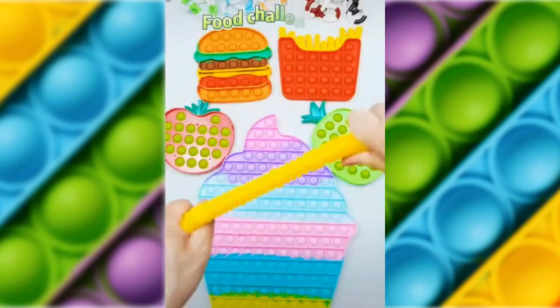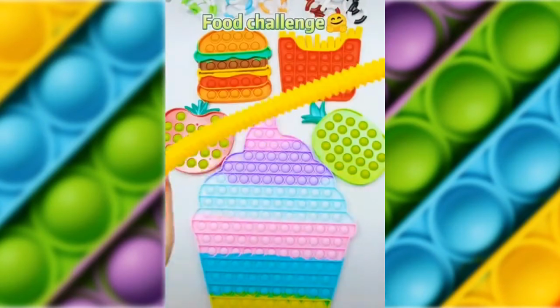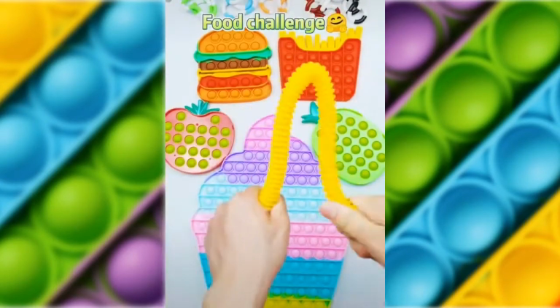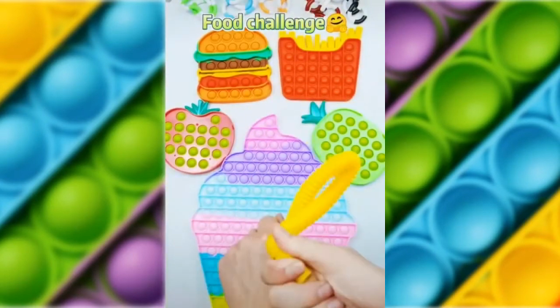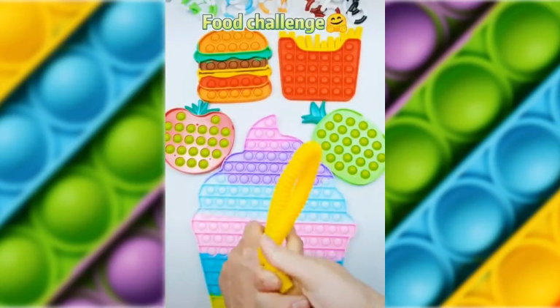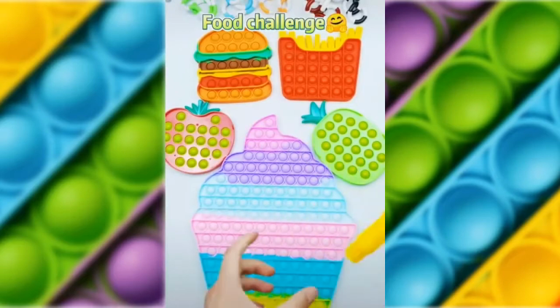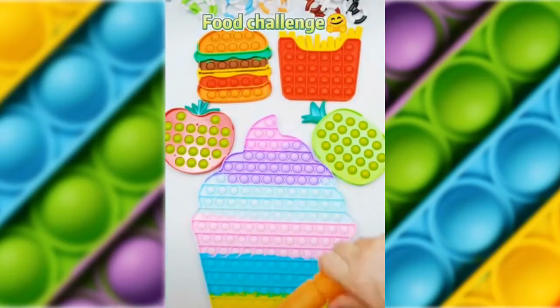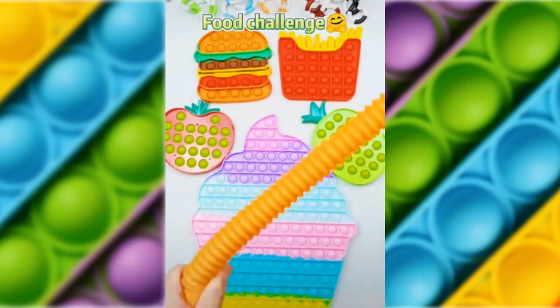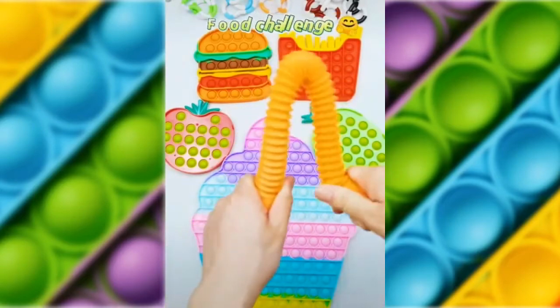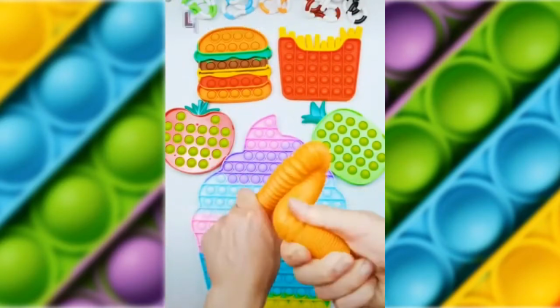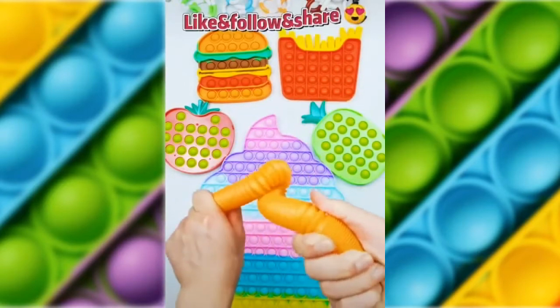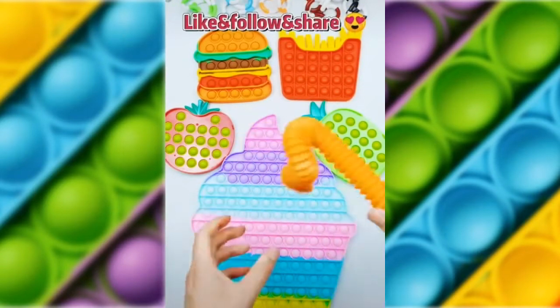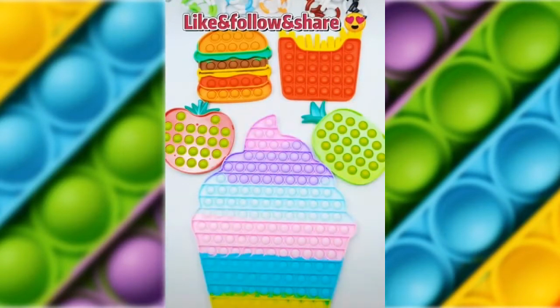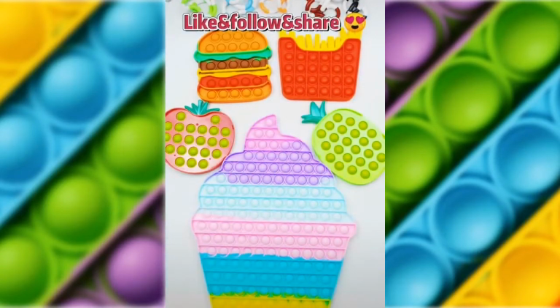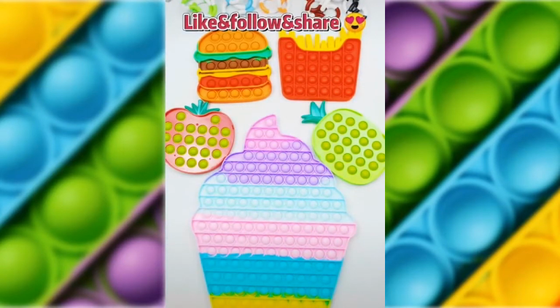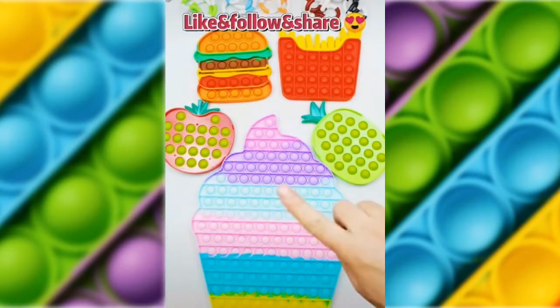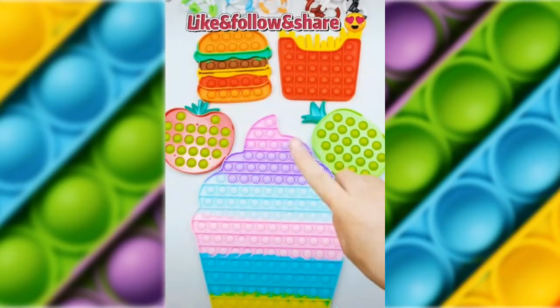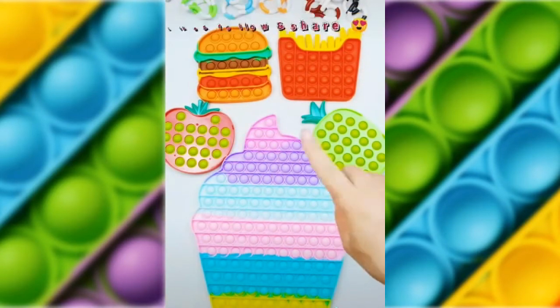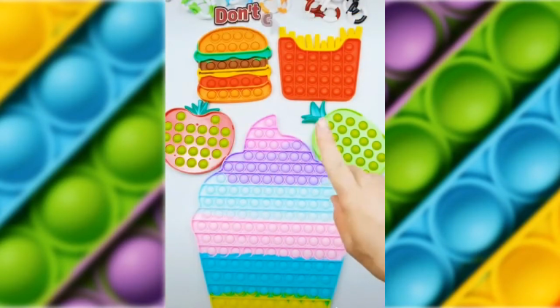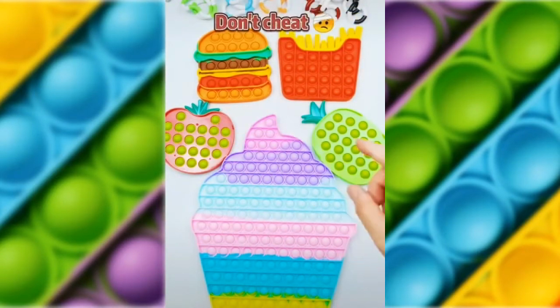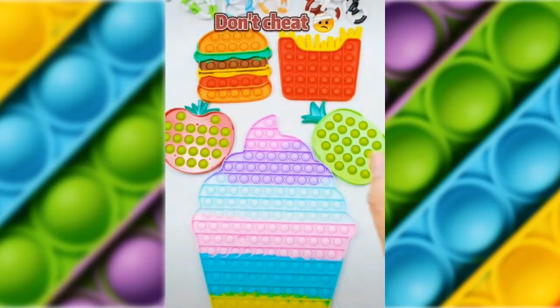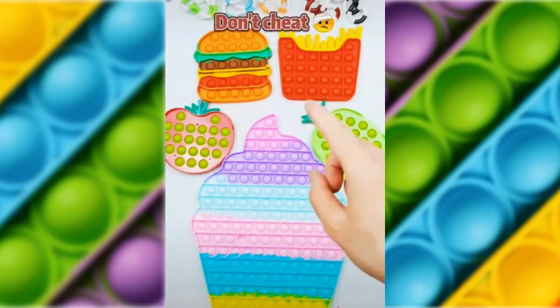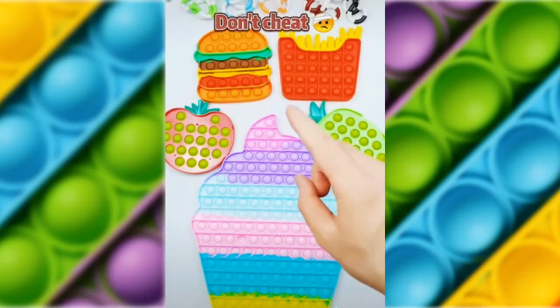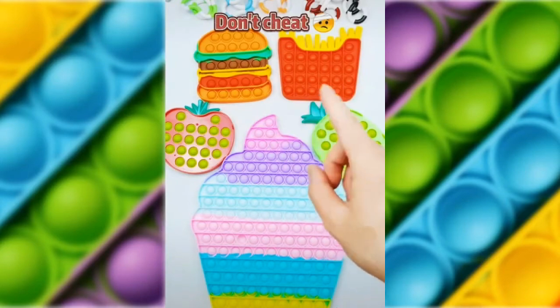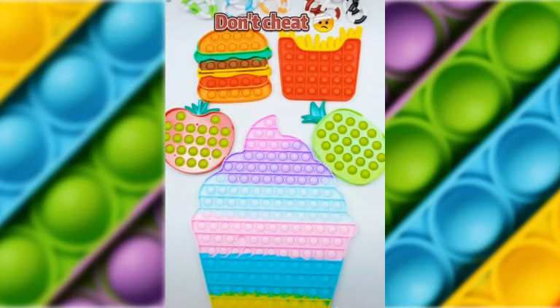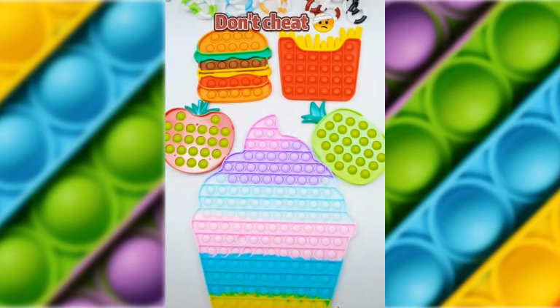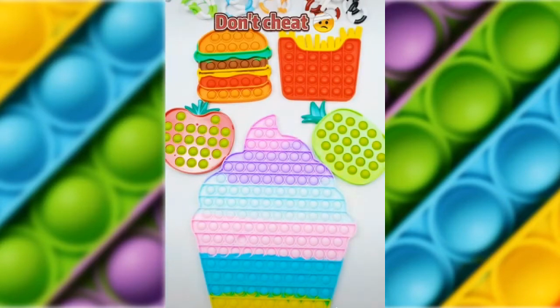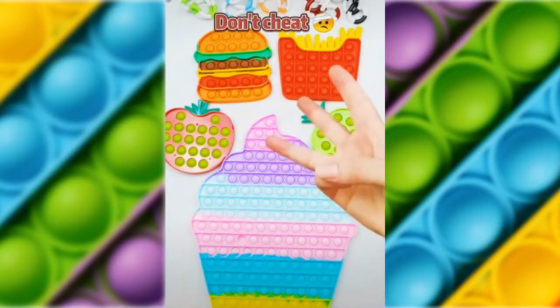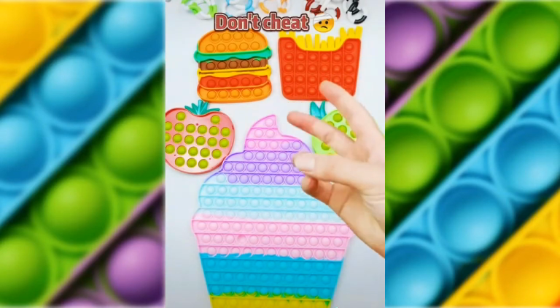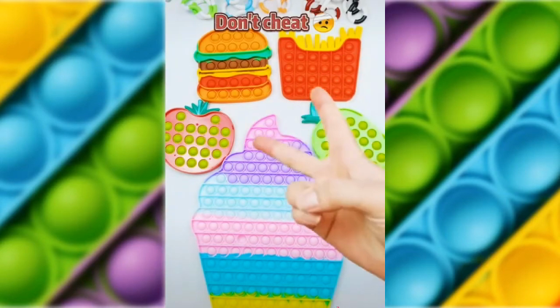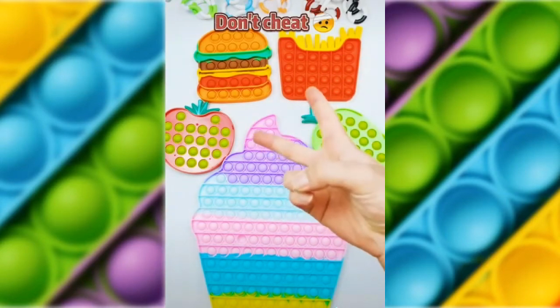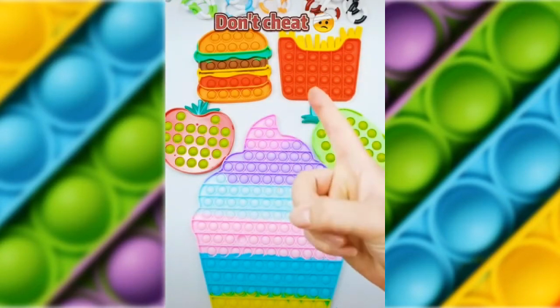I bet you I can pop all these before you can like, follow, and share. And you better not pause the video because that's 100% cheating and it's not nice. Anyways, 3, 2, 1, let's go.